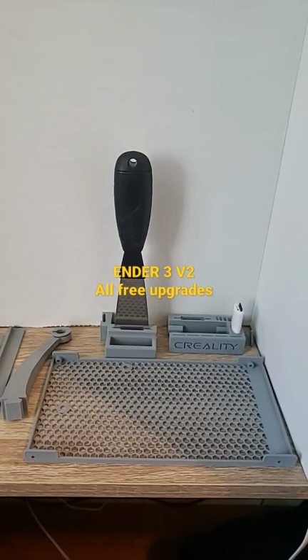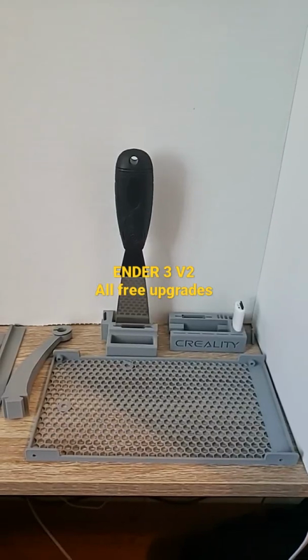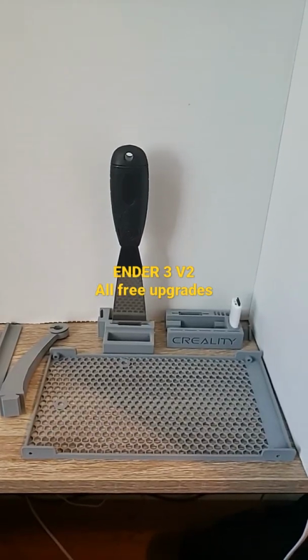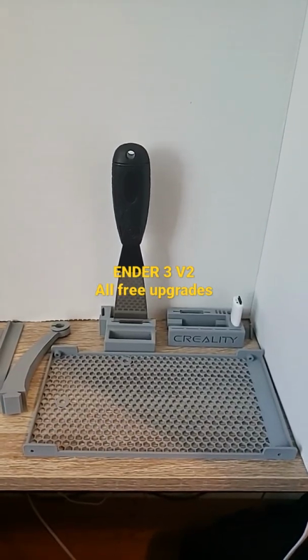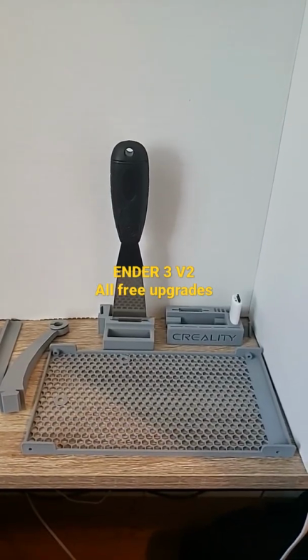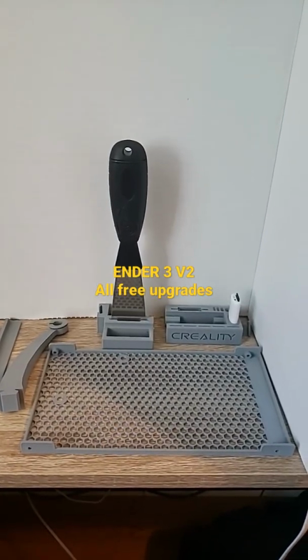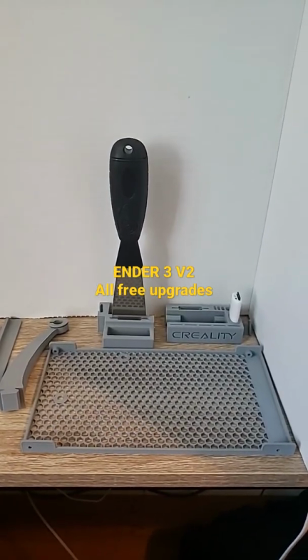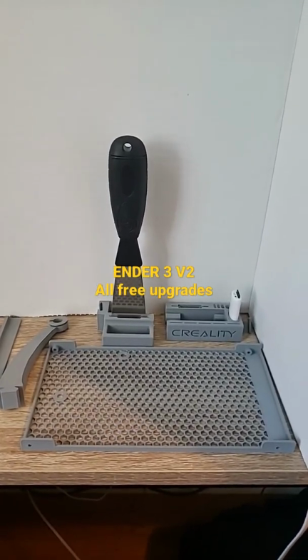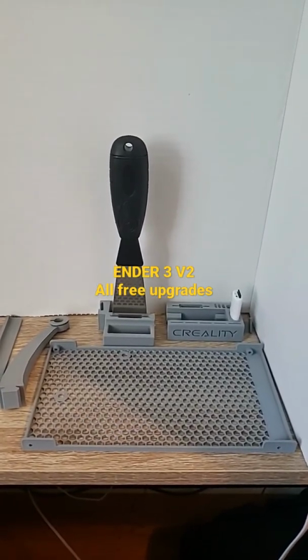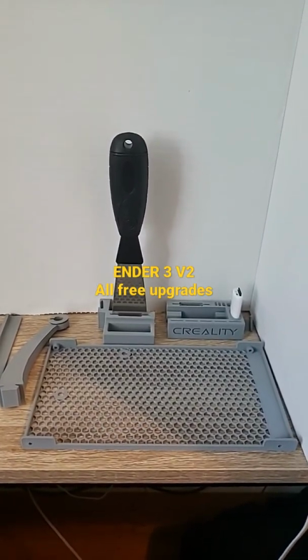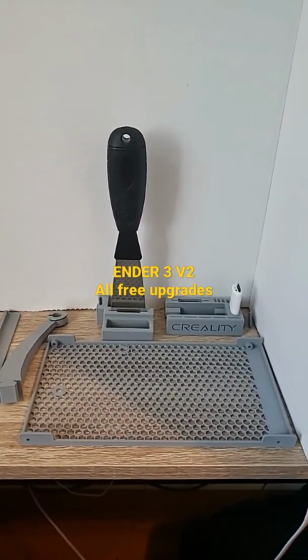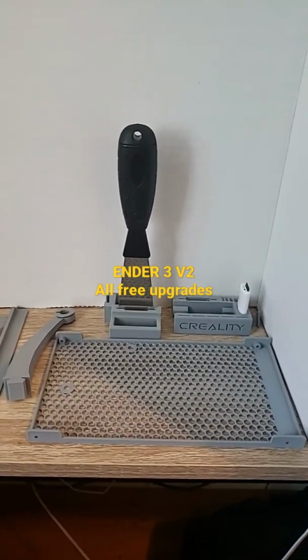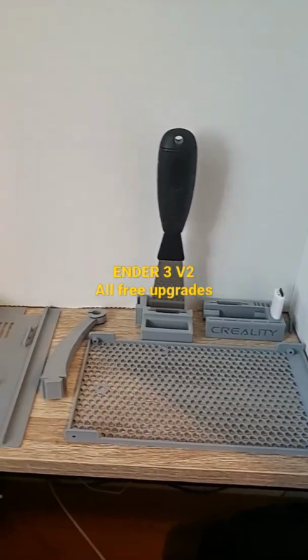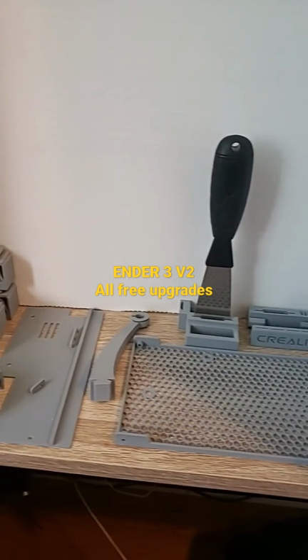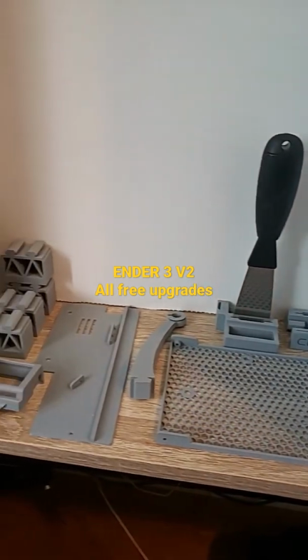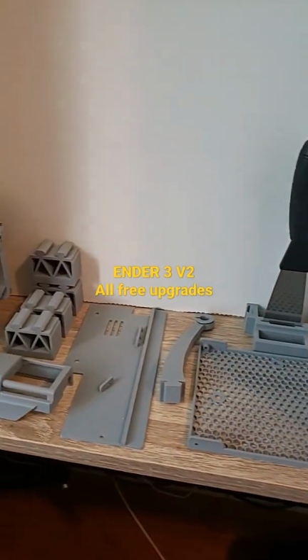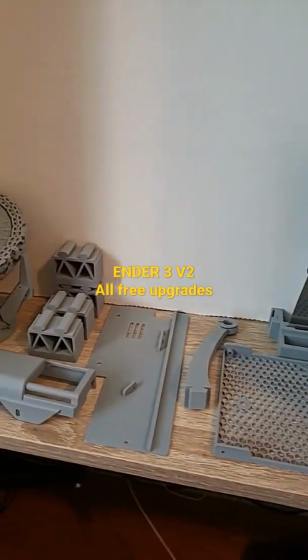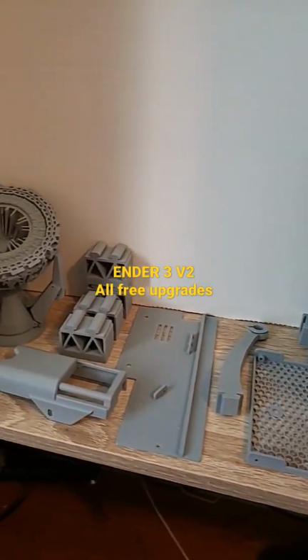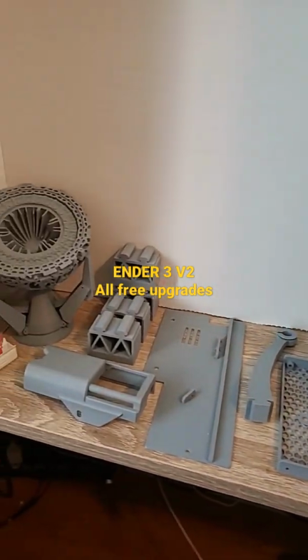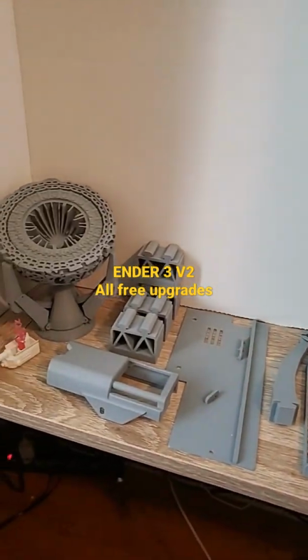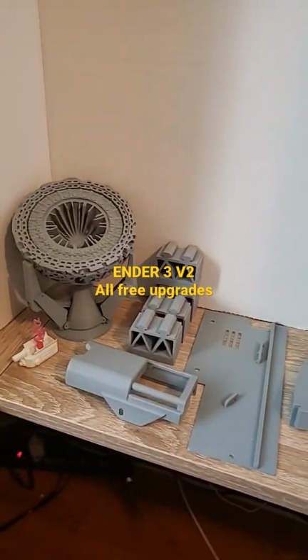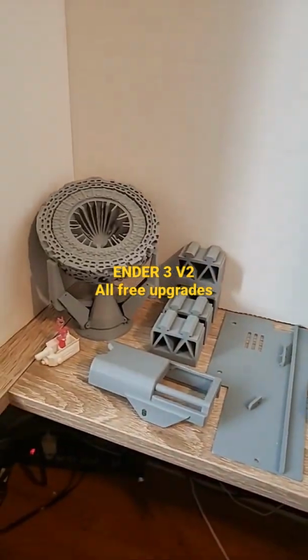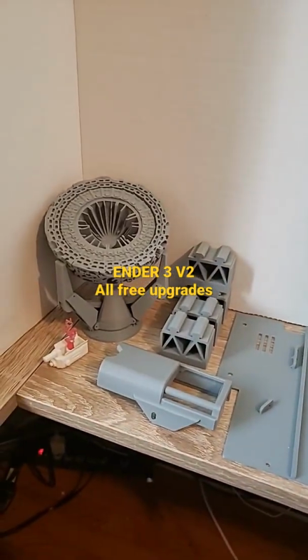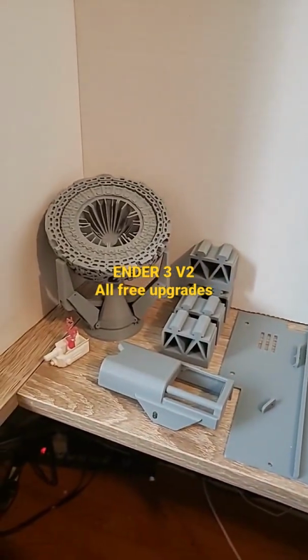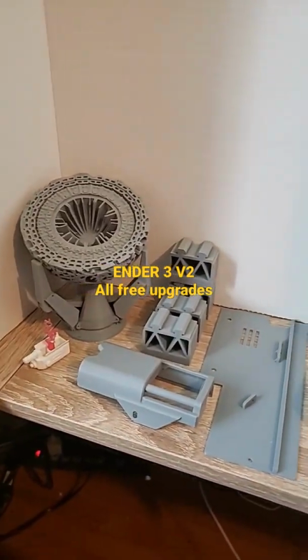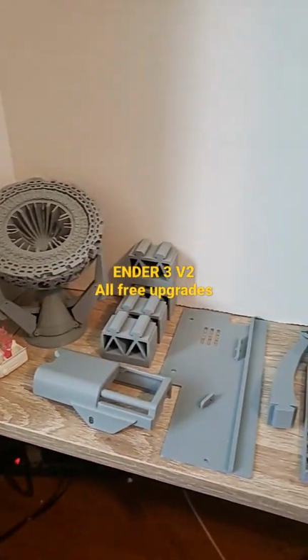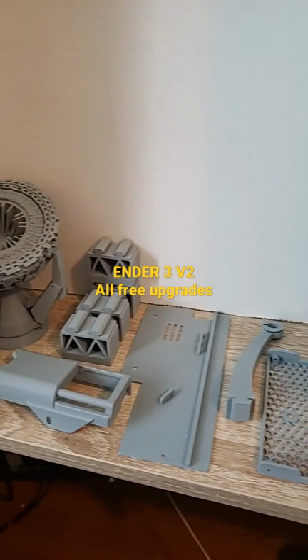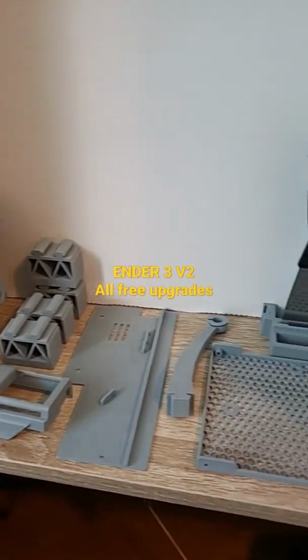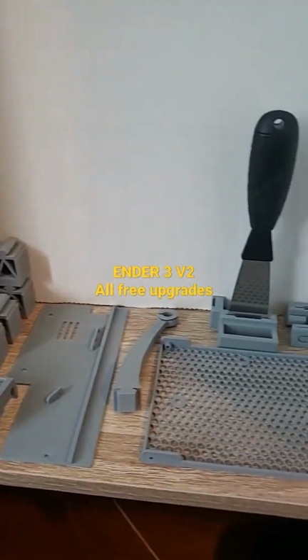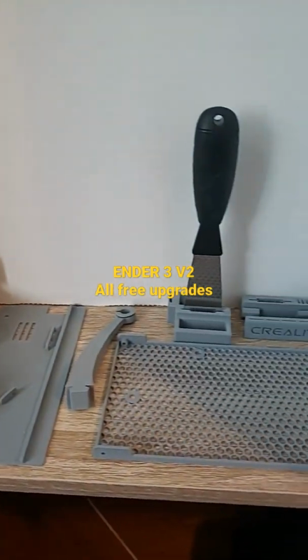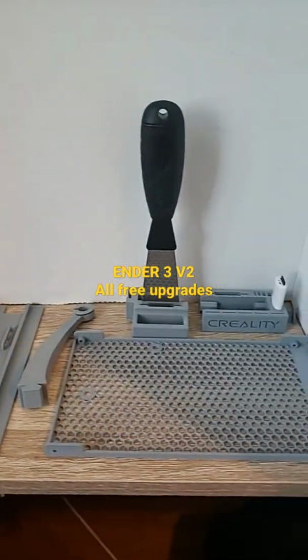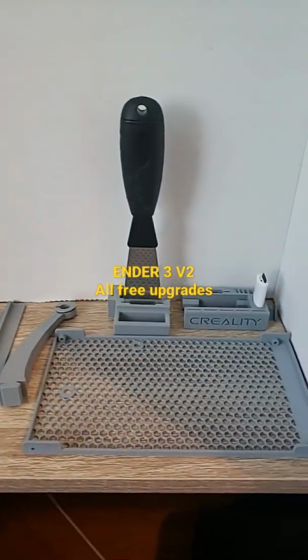Hey everybody, welcome back to Upgrades Complete. In this short, we're going to be talking about the upgrades that we printed out for the Ender 3 V2 tune-up video.